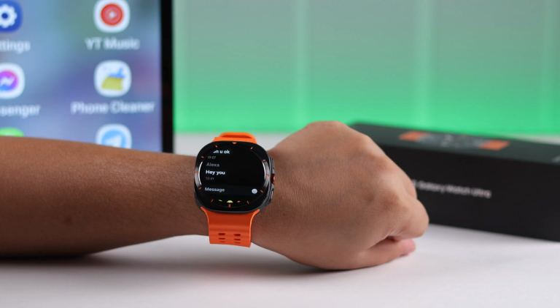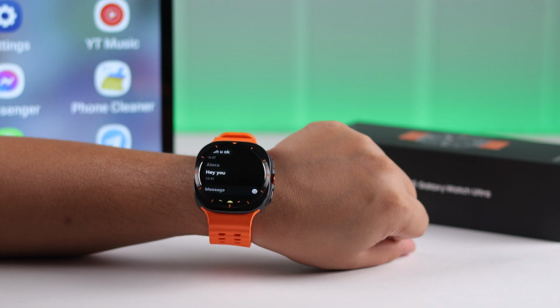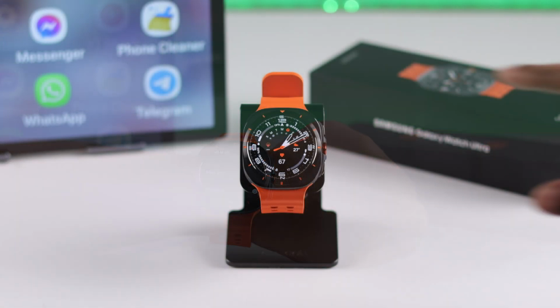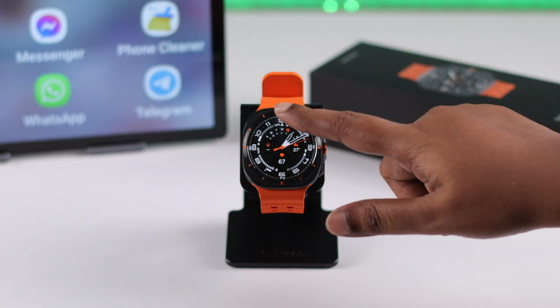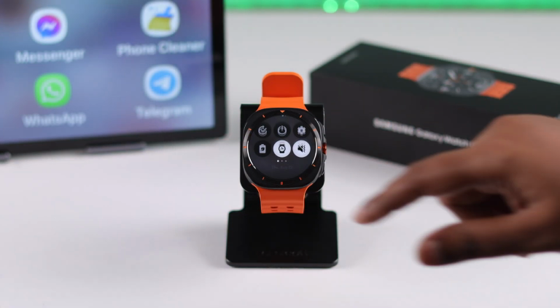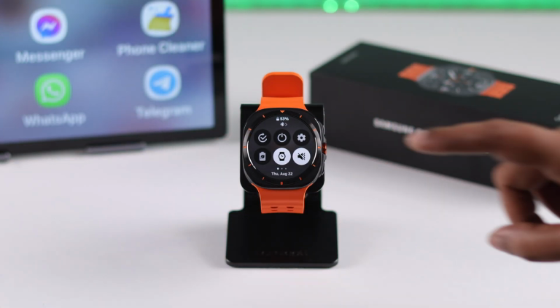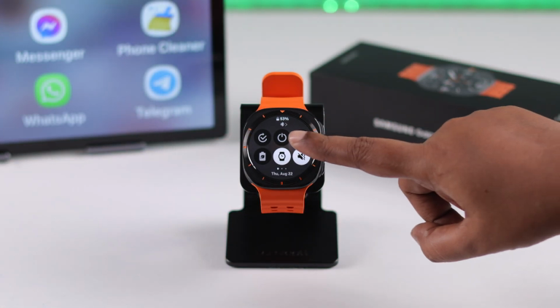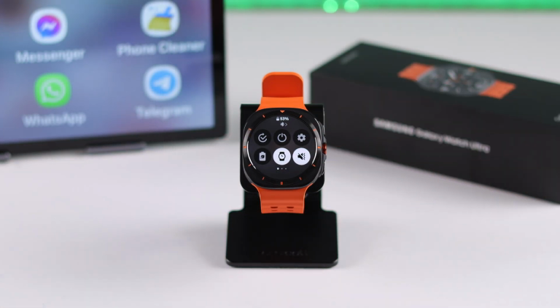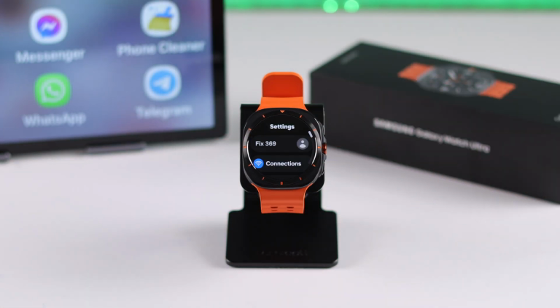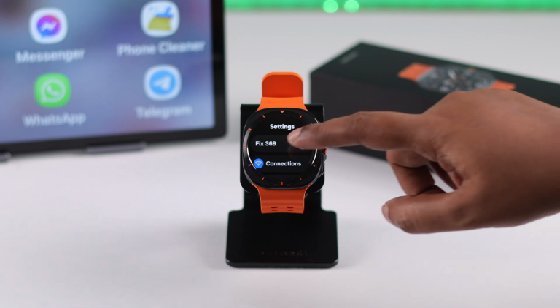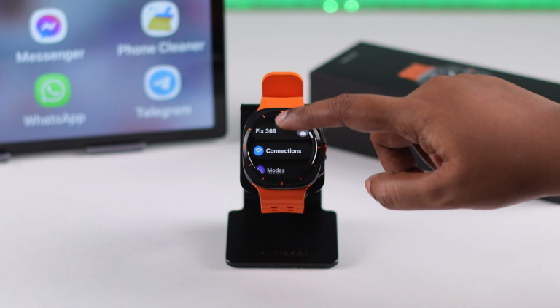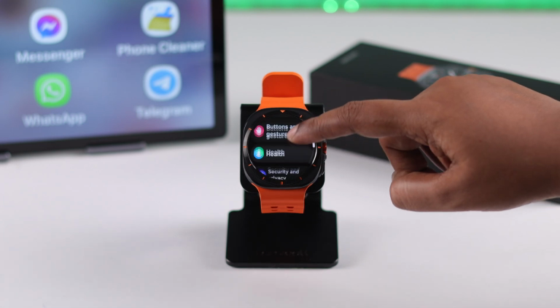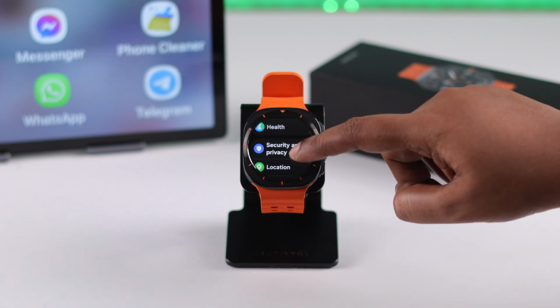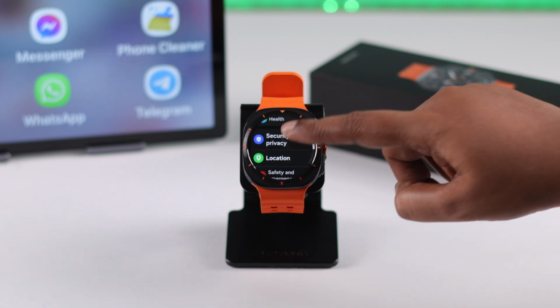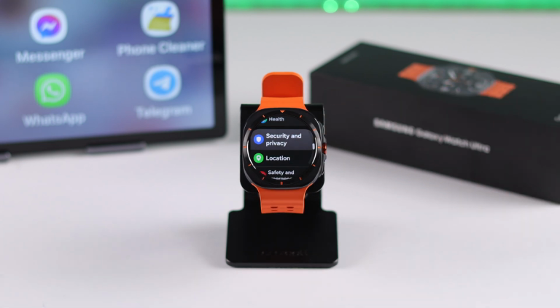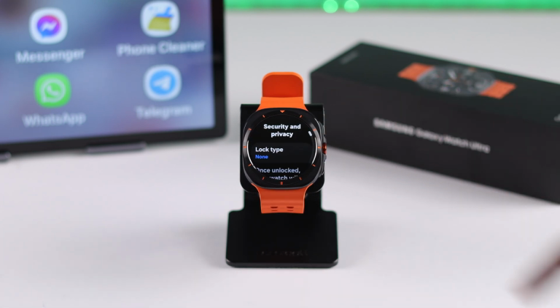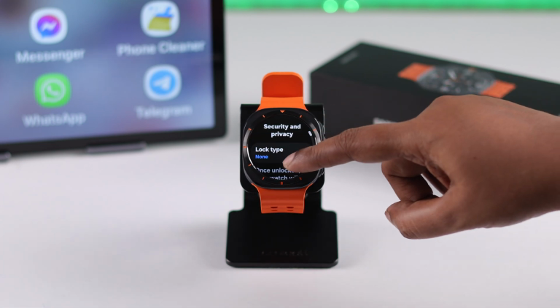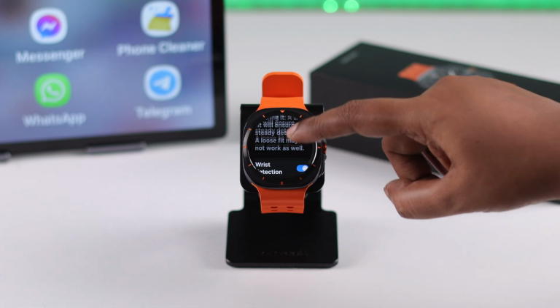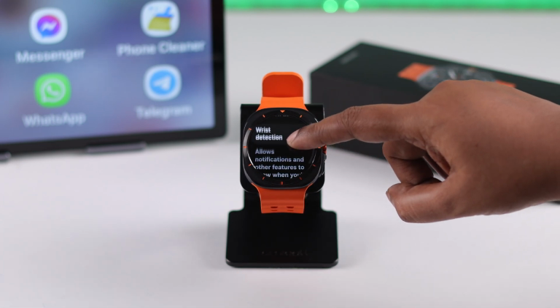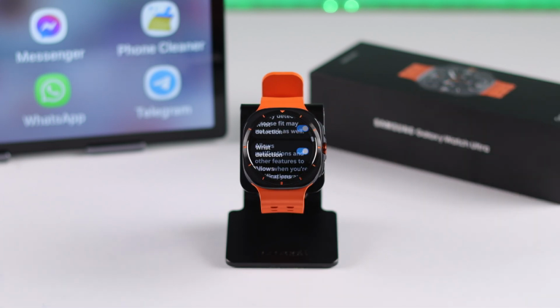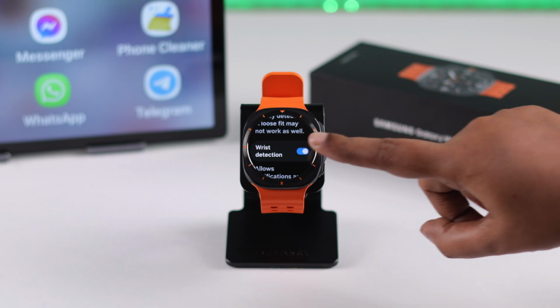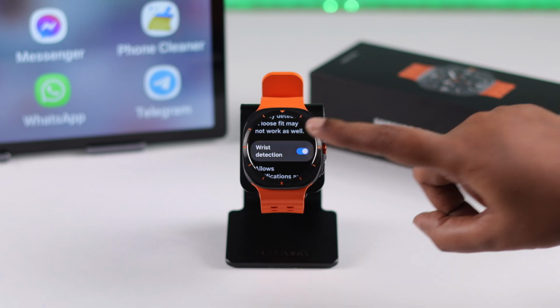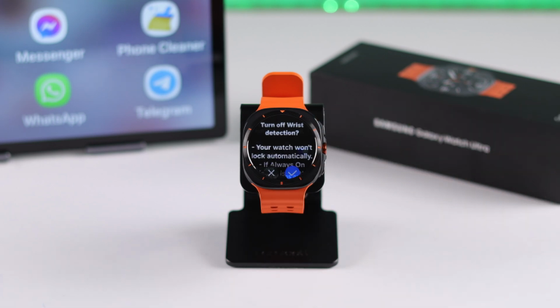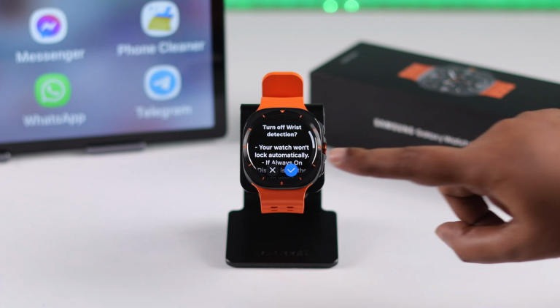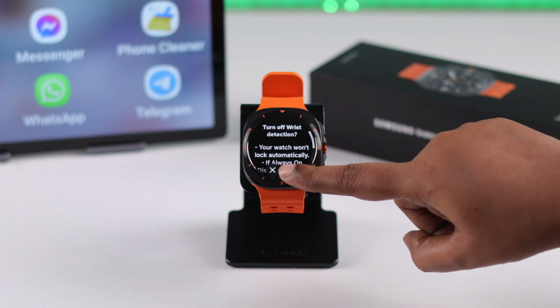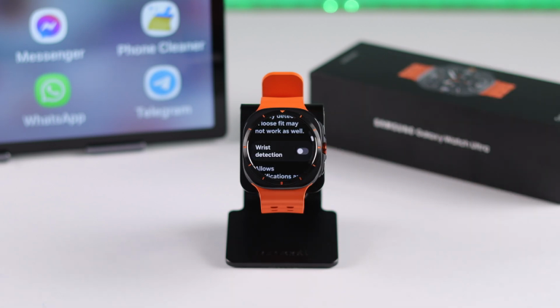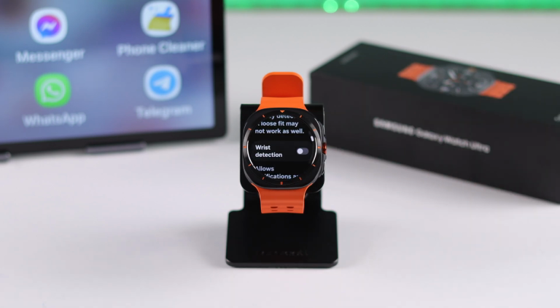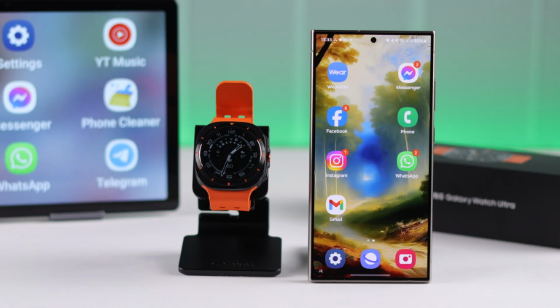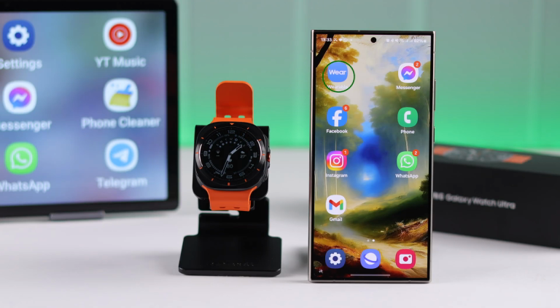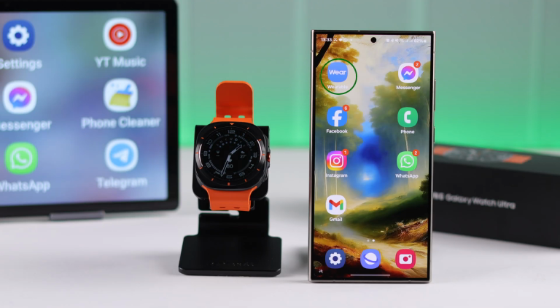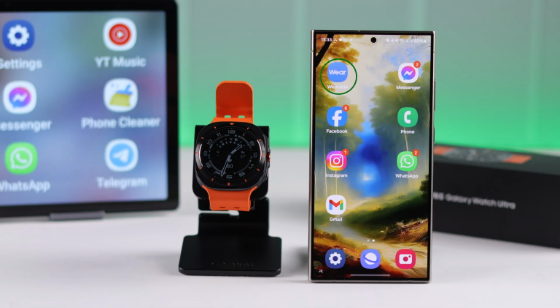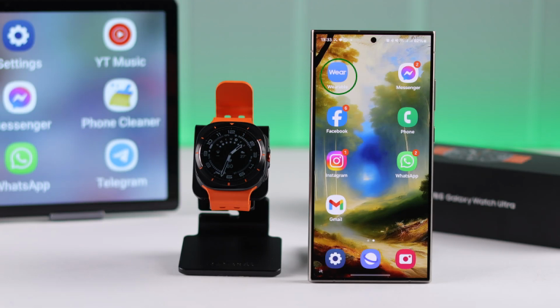If you only get alerts when you wear the watch, to solve that open Settings, scroll down, go to Security and Privacy, scroll down, and from here just turn off wrist detection.